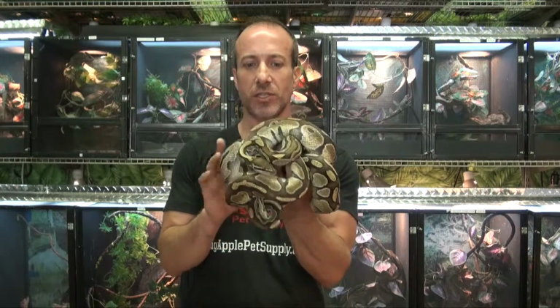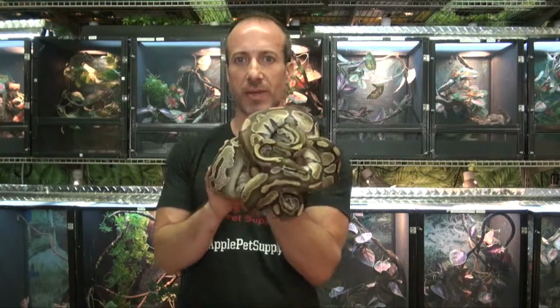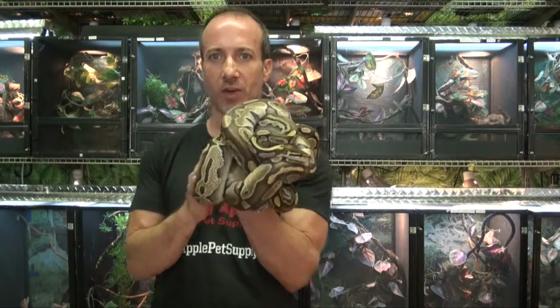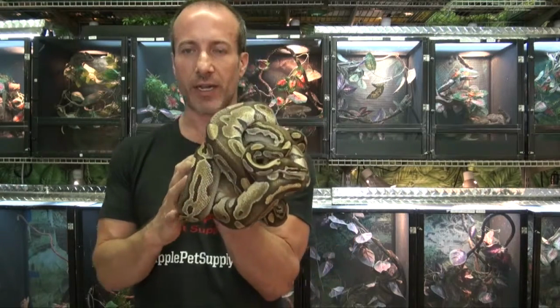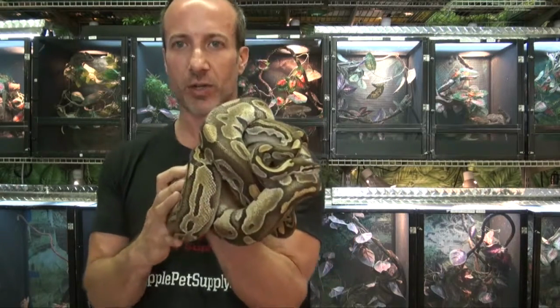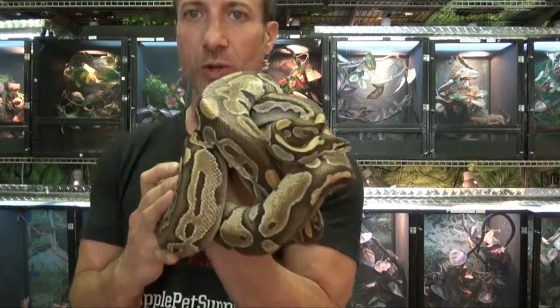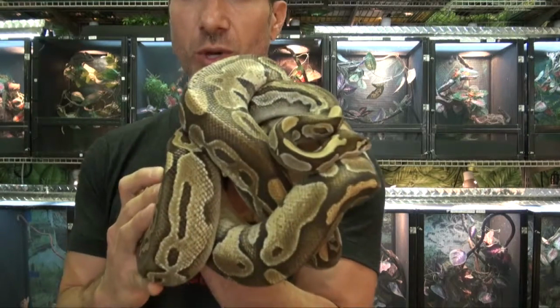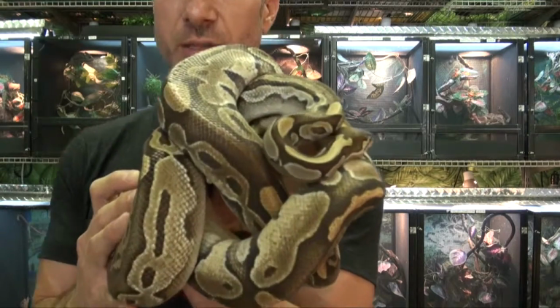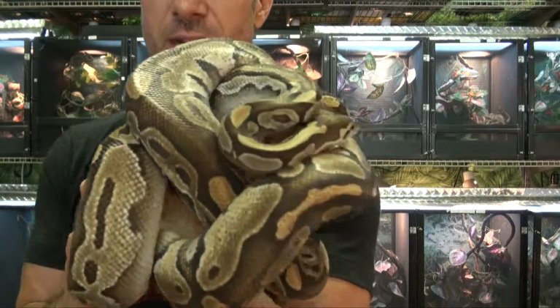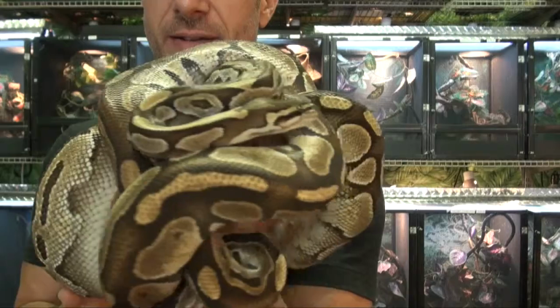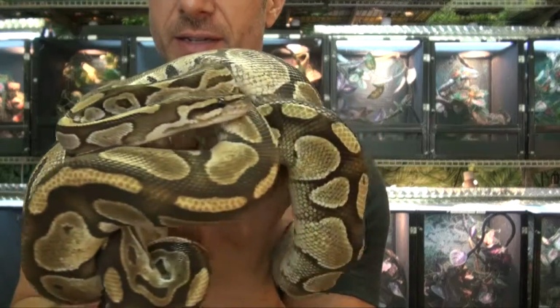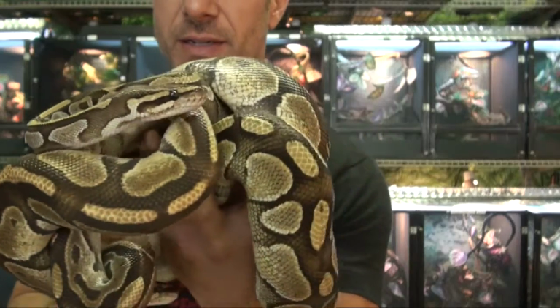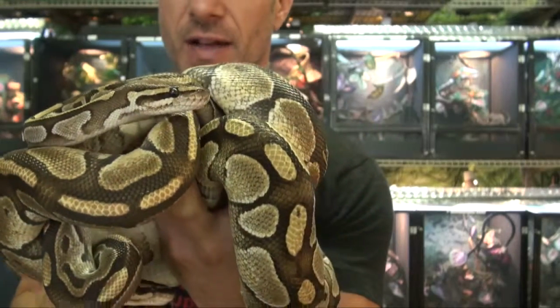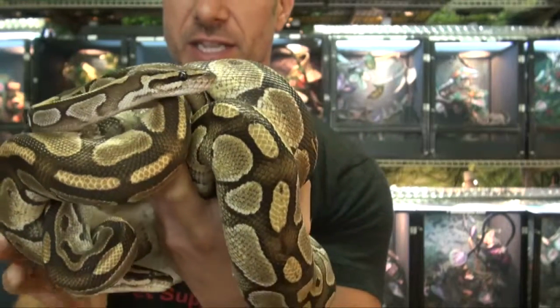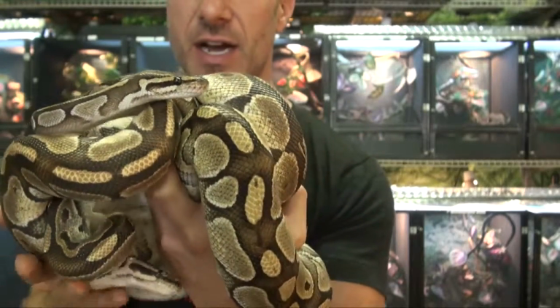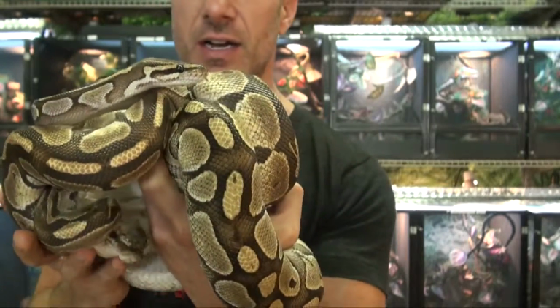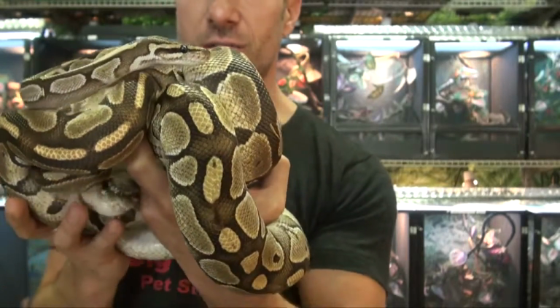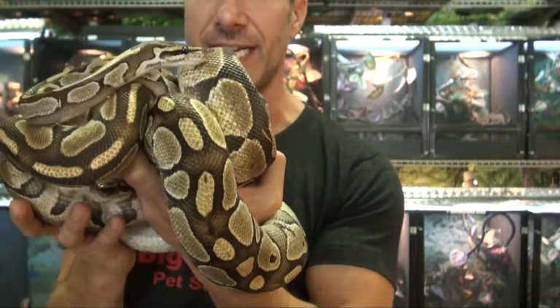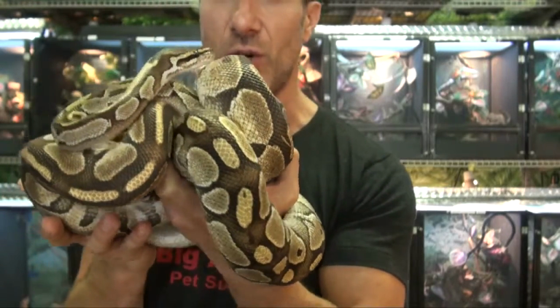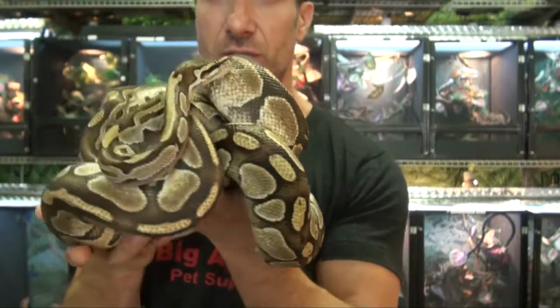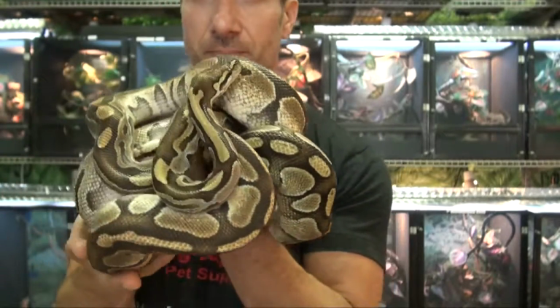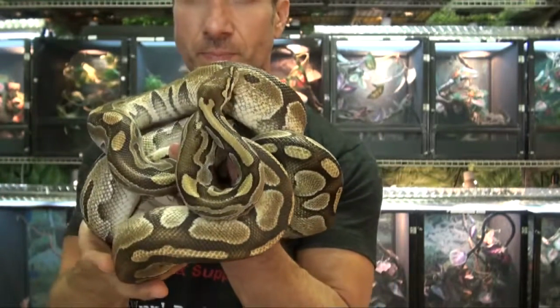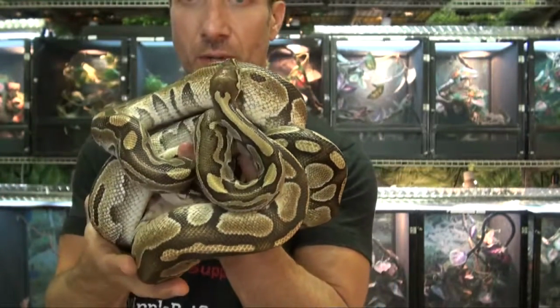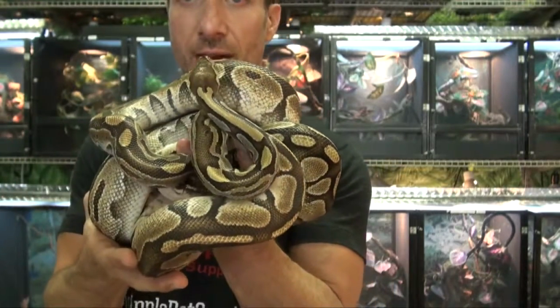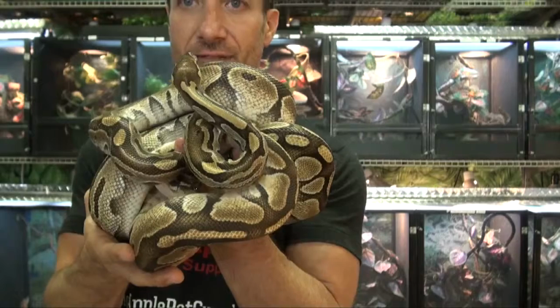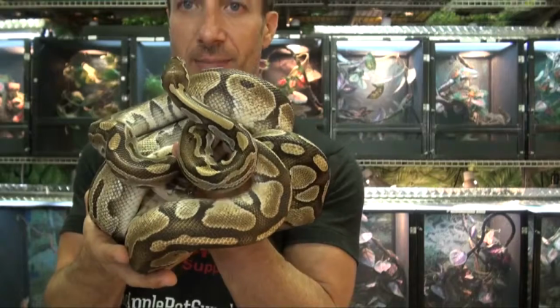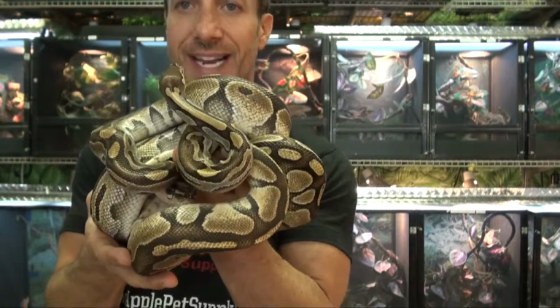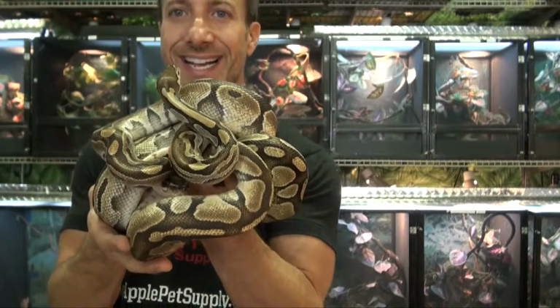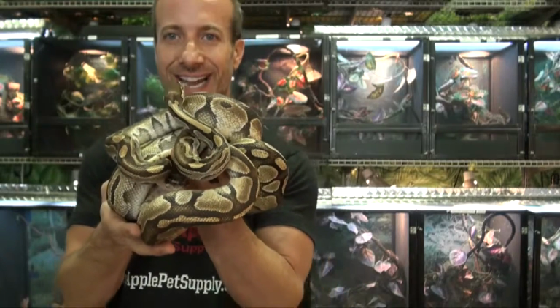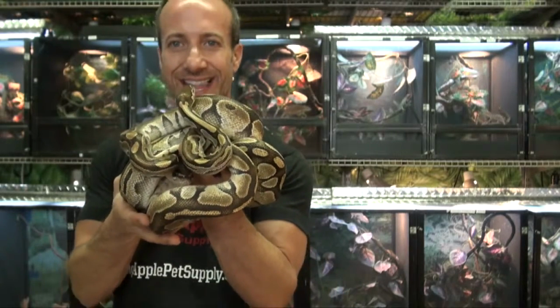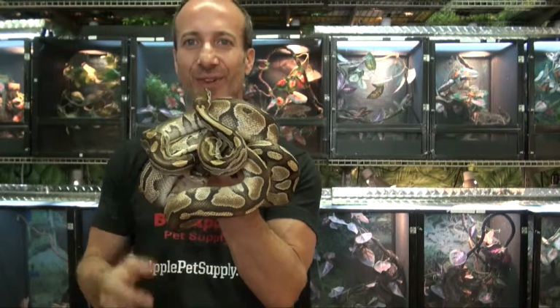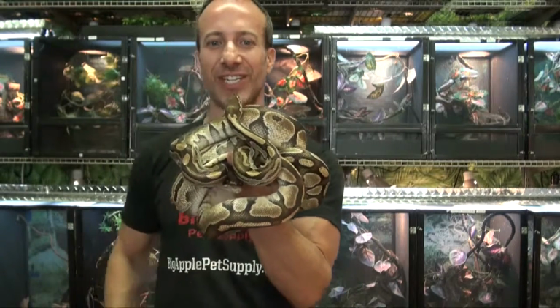So let me give you a quick close look at this beauty. Obviously a good-sized adult. I'm Steven the Pet Man, and I thank you for watching.